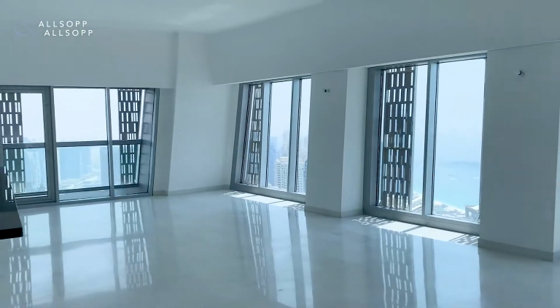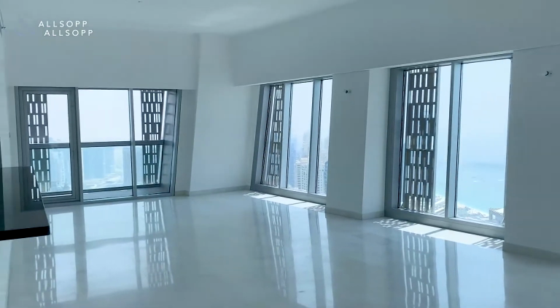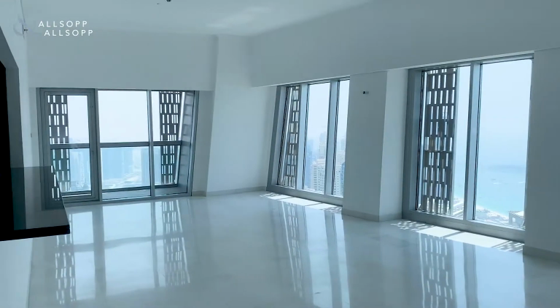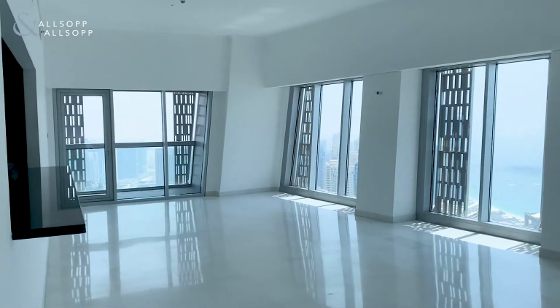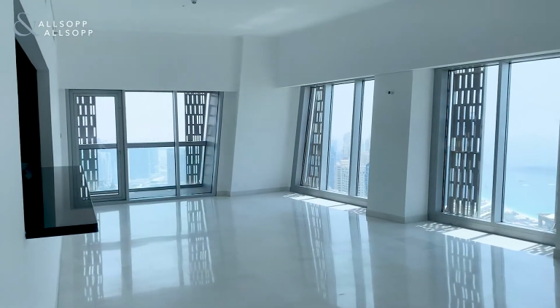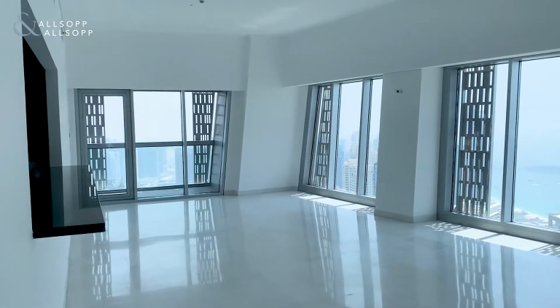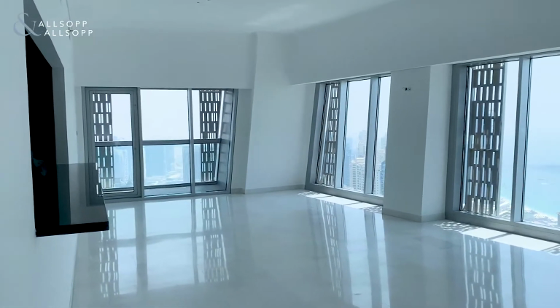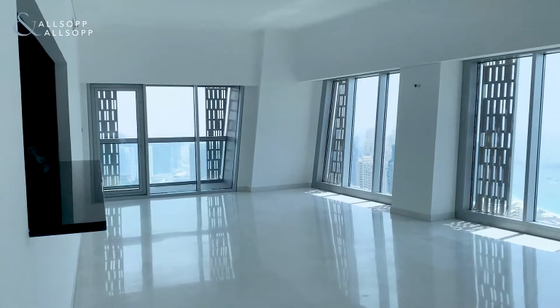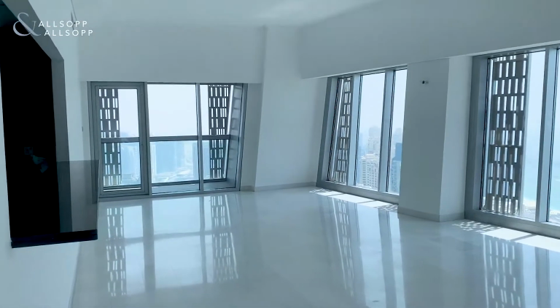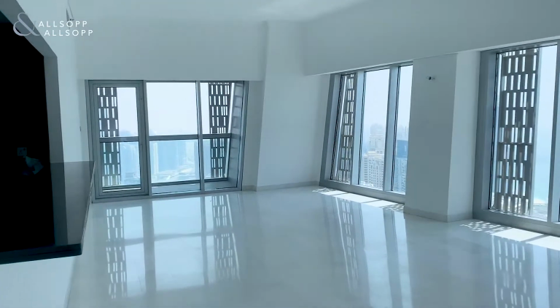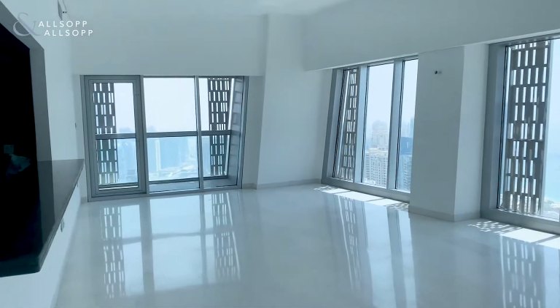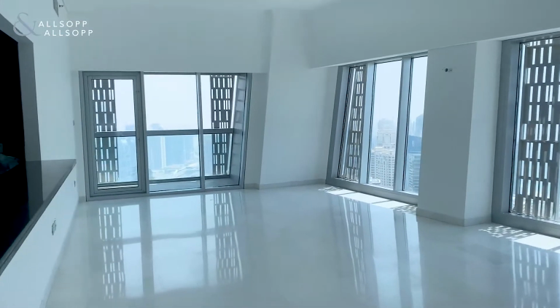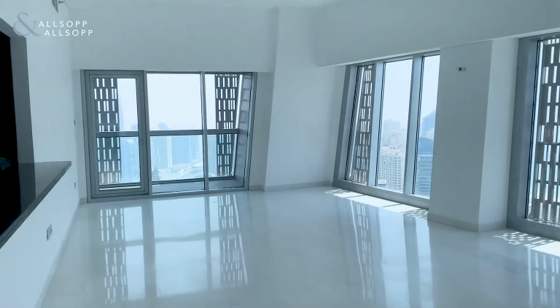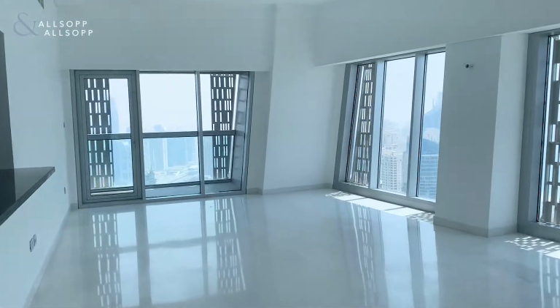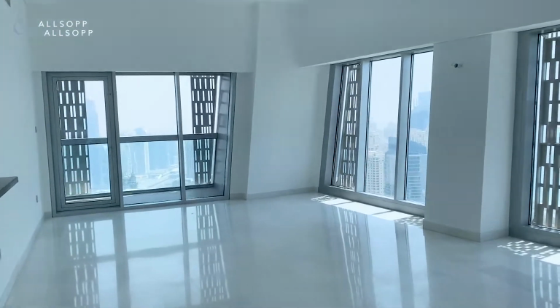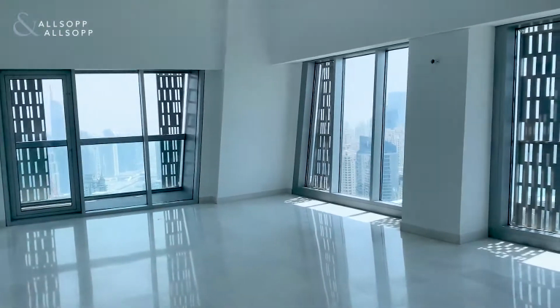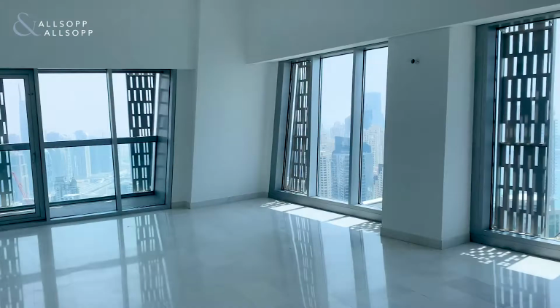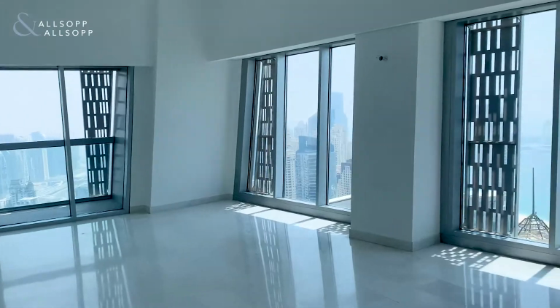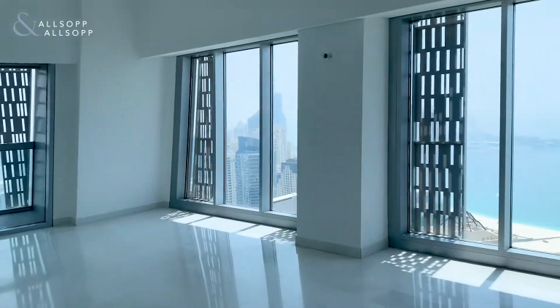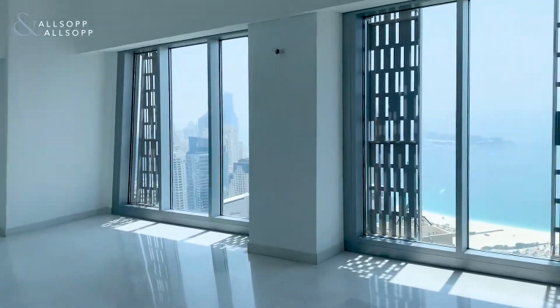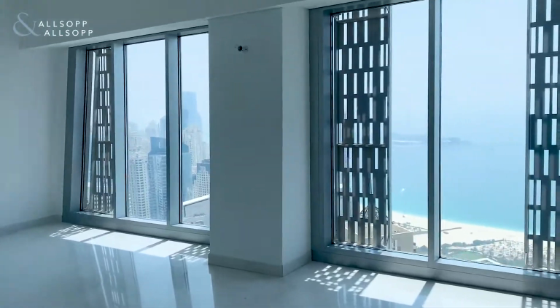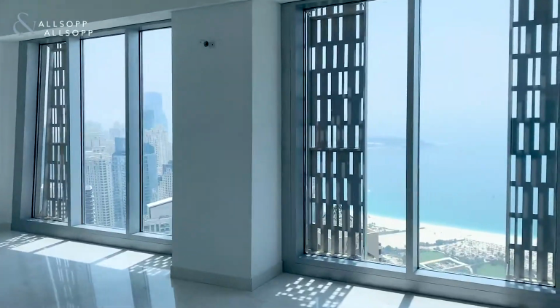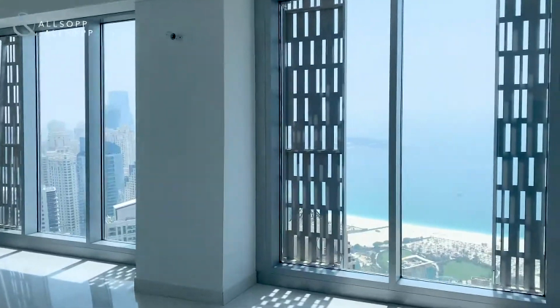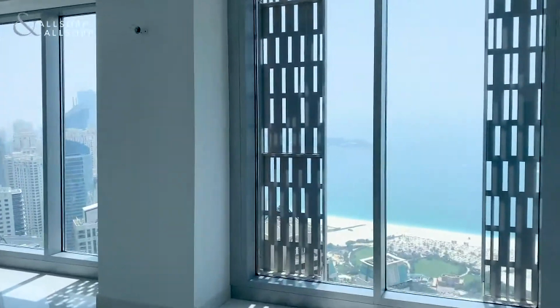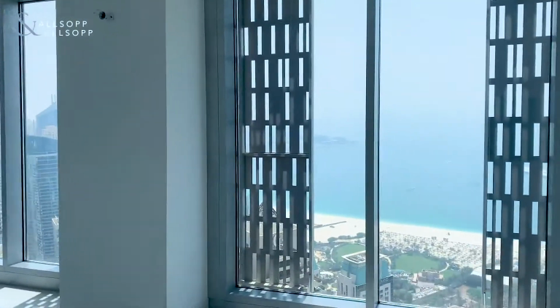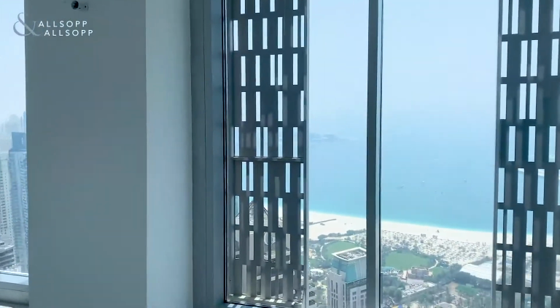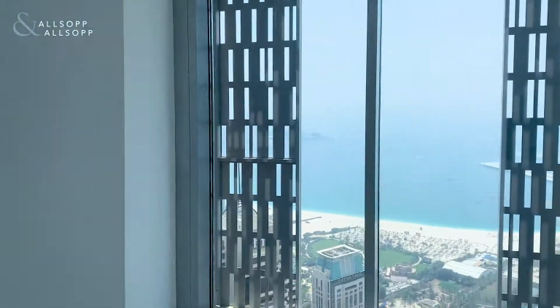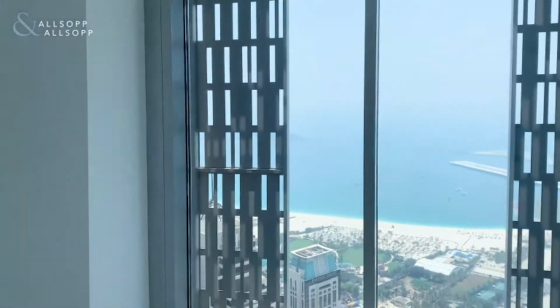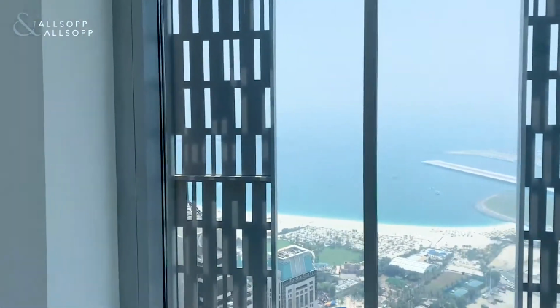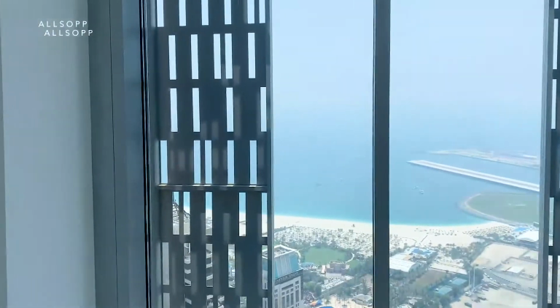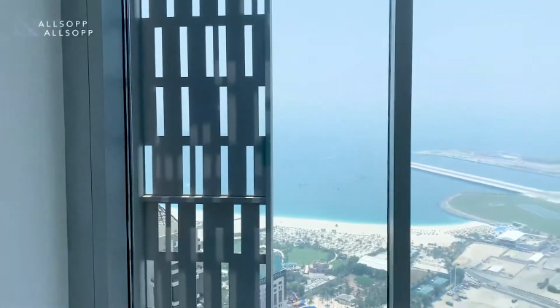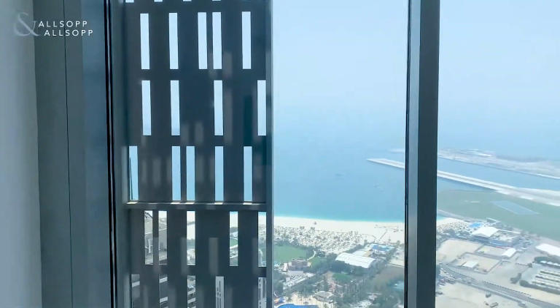As you can see, plenty of fresh light in the windows in the living area, overlooking JBR and the Marina.